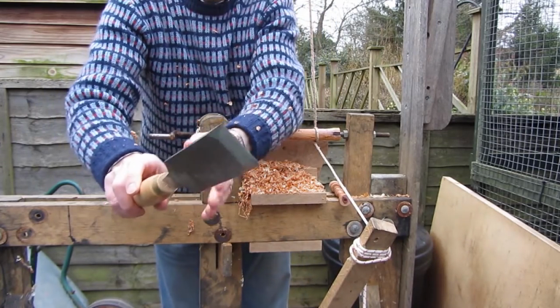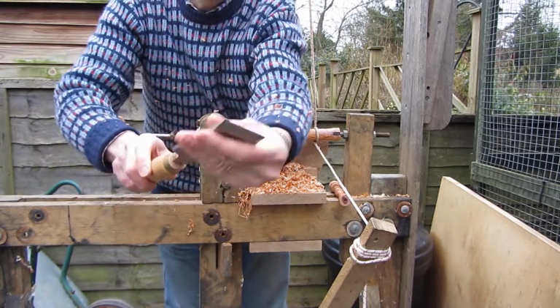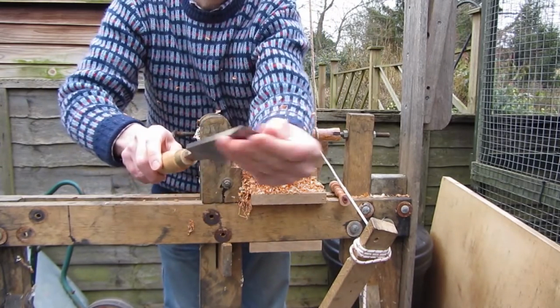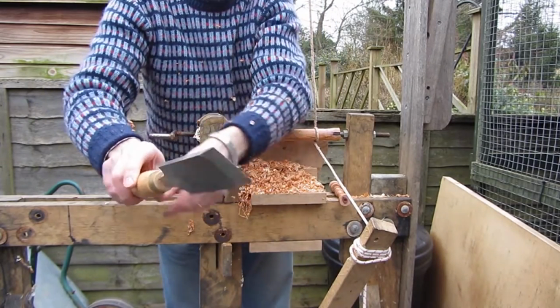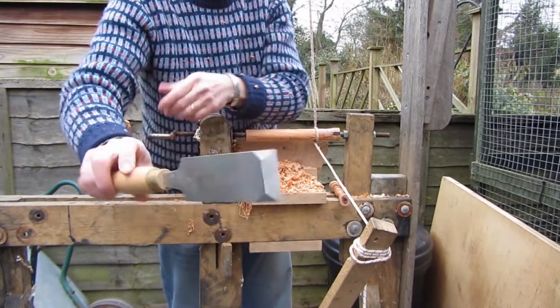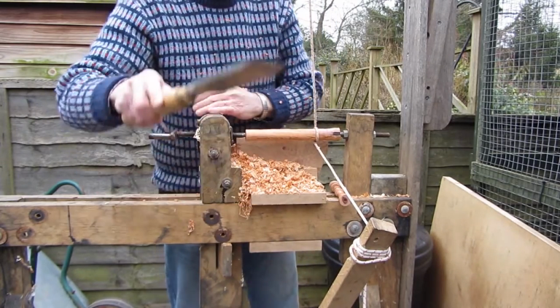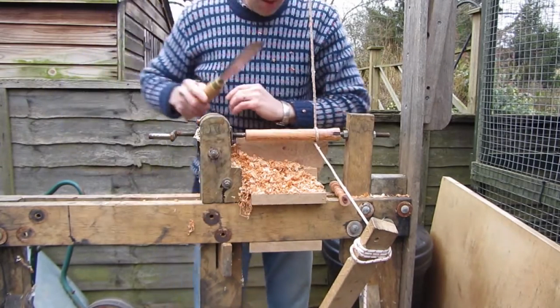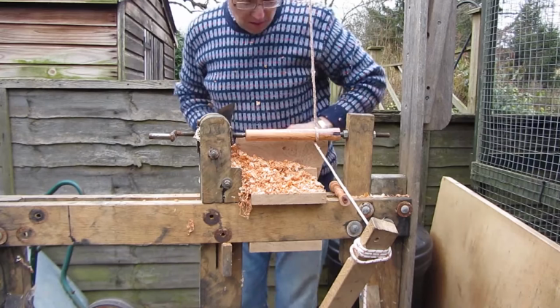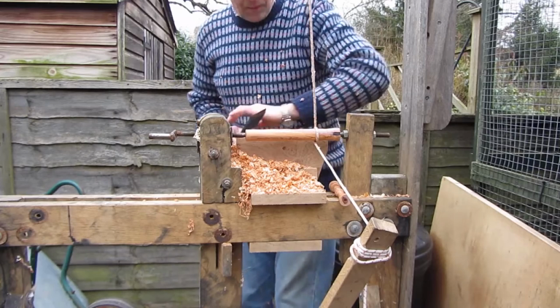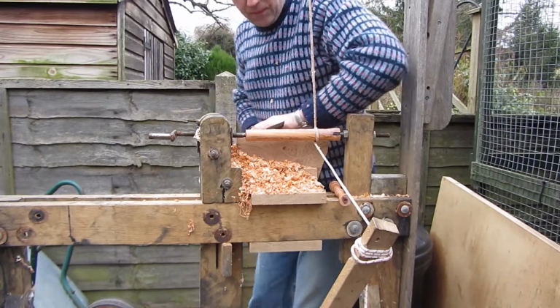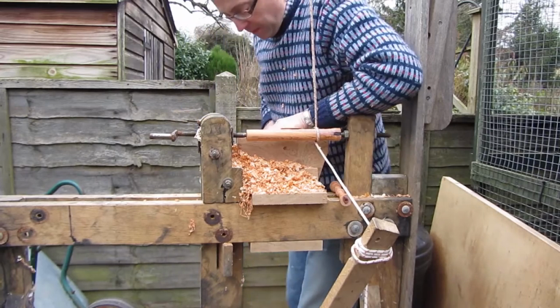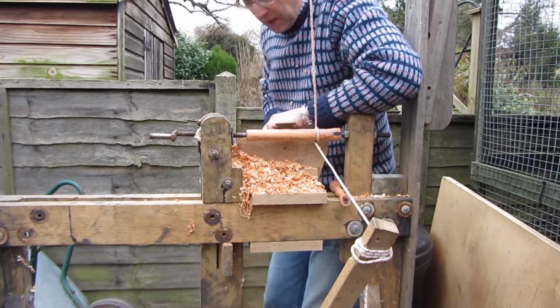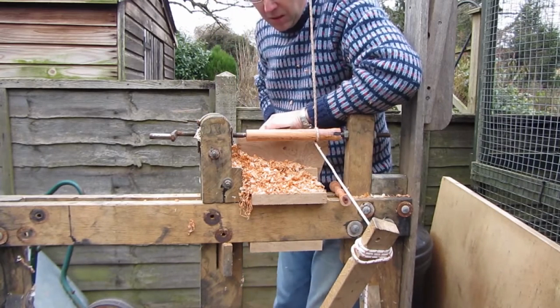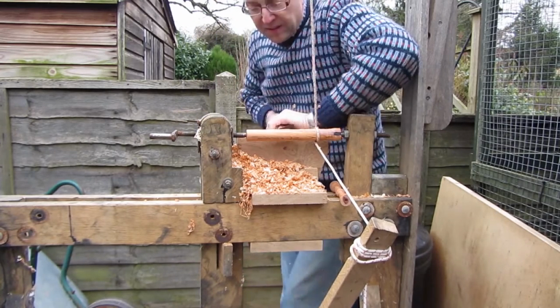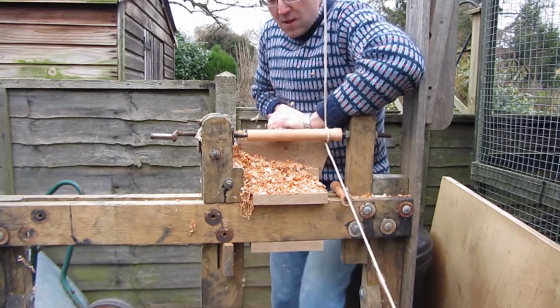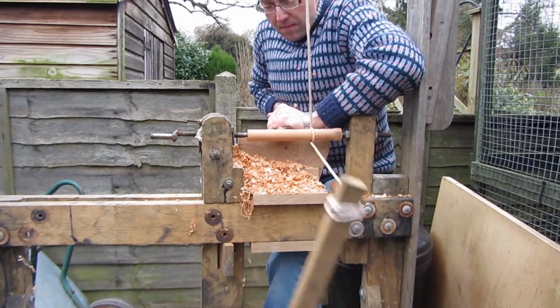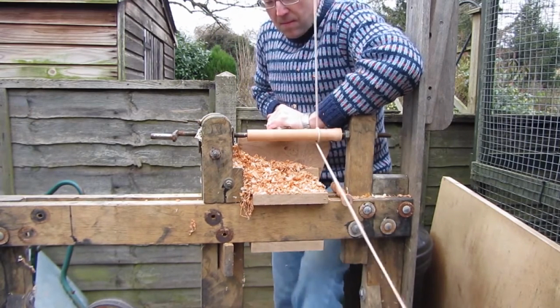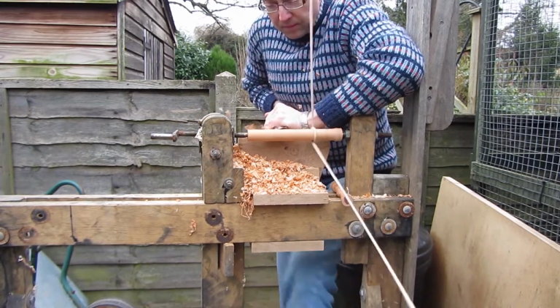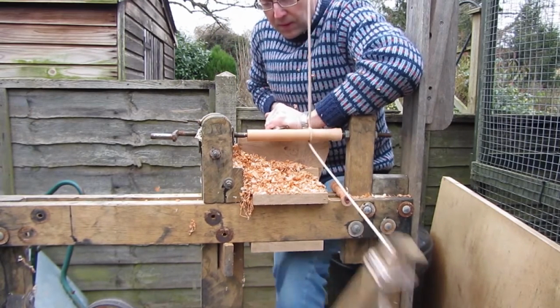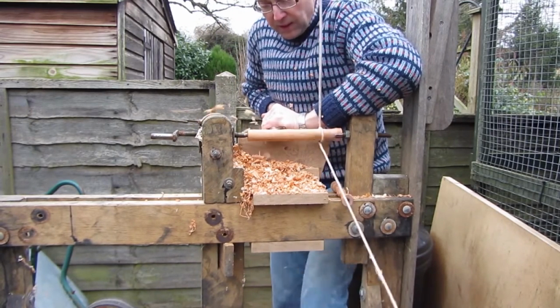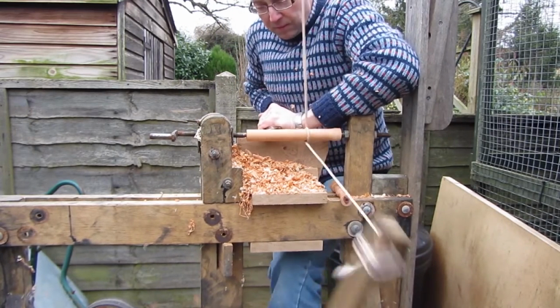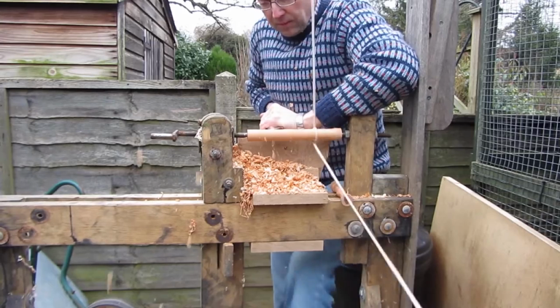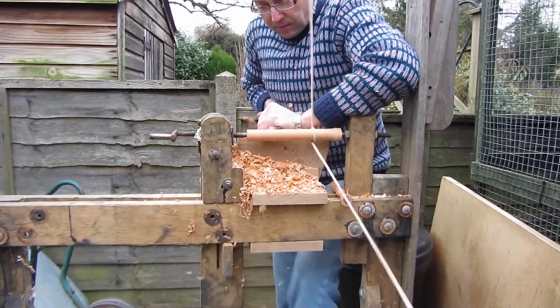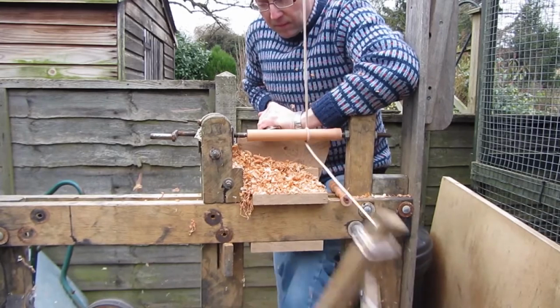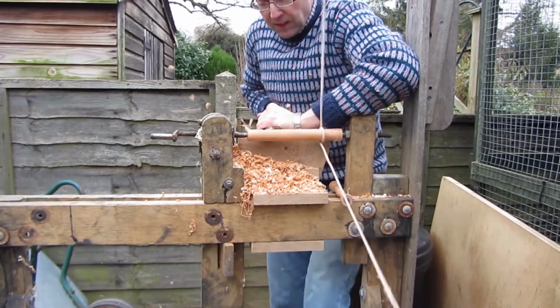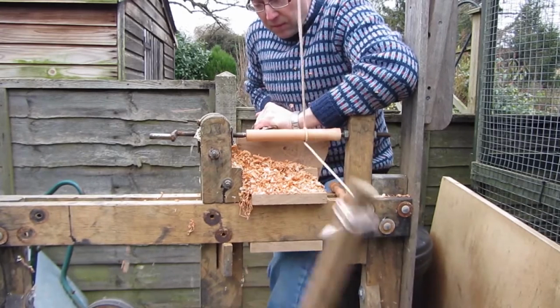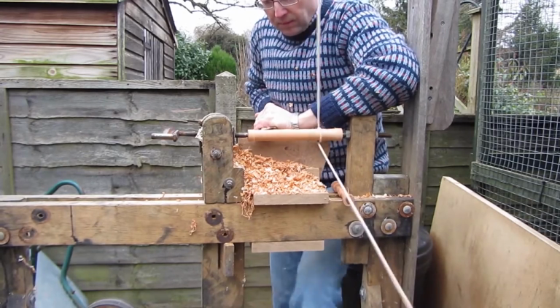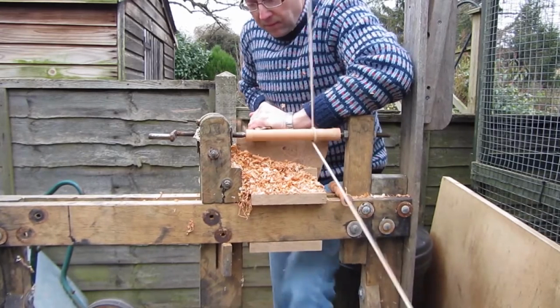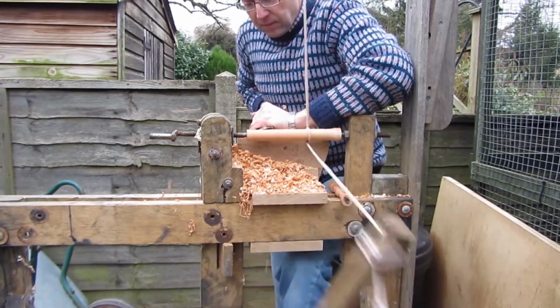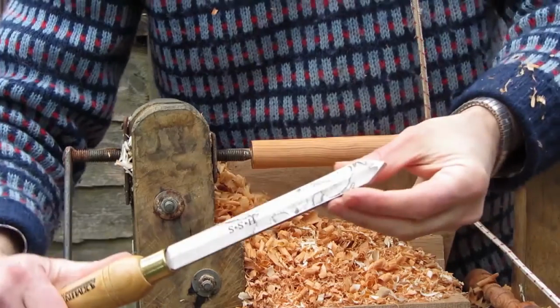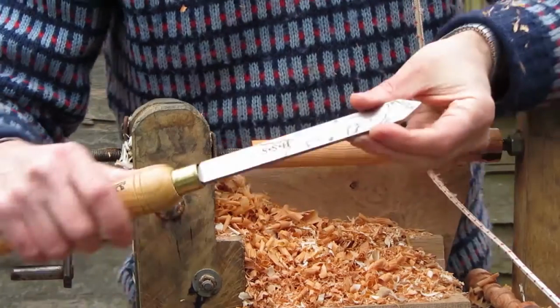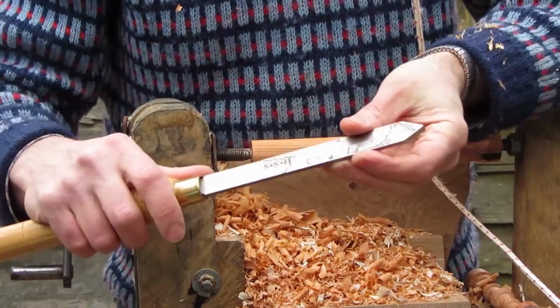The next chisel I'm using is the smoothing planing chisel and this will get the surface really smooth. It's quite a satisfying chisel to use because the shavings really do fly off — on a windy day they actually sort of fly past you.